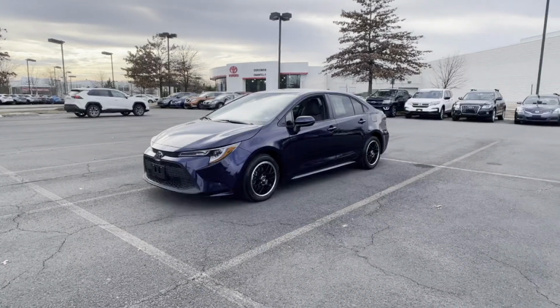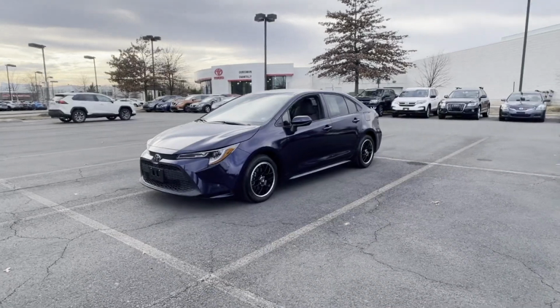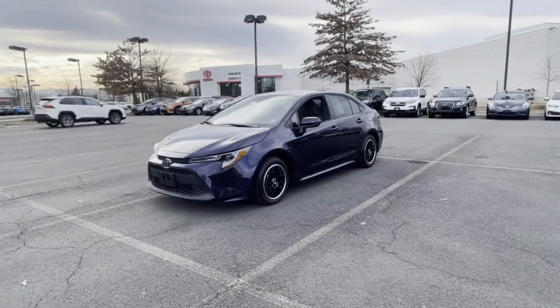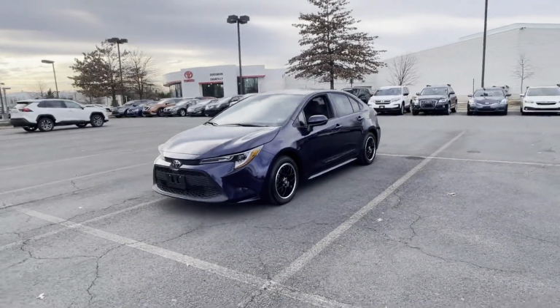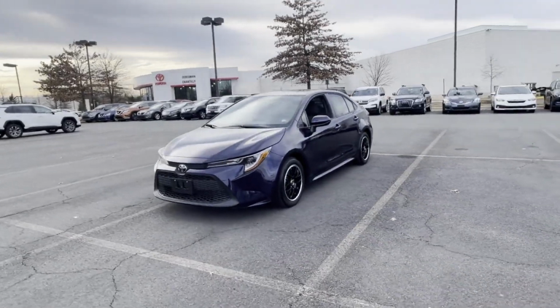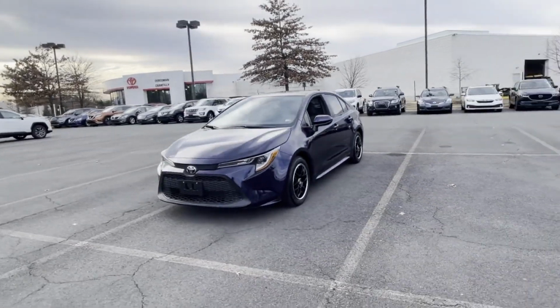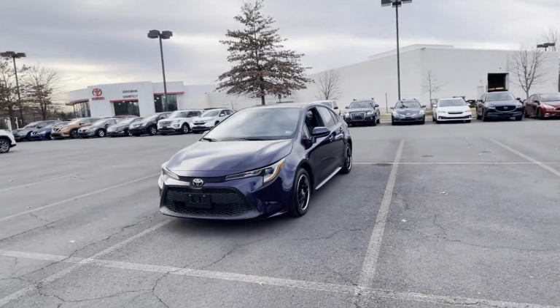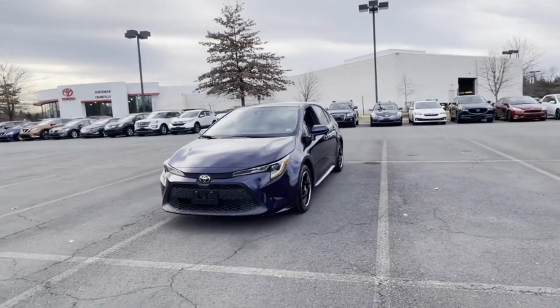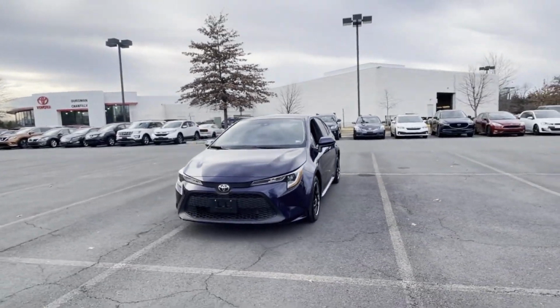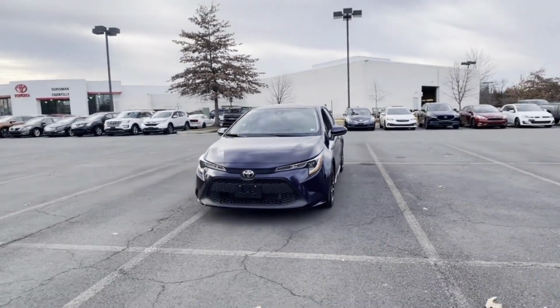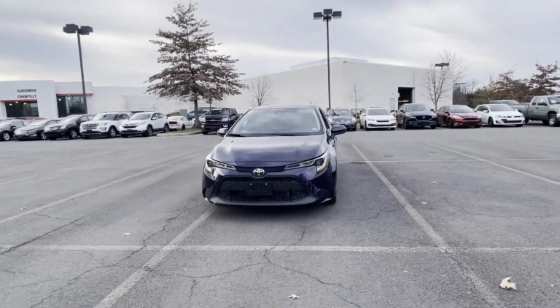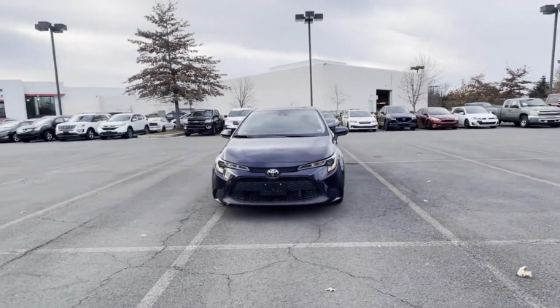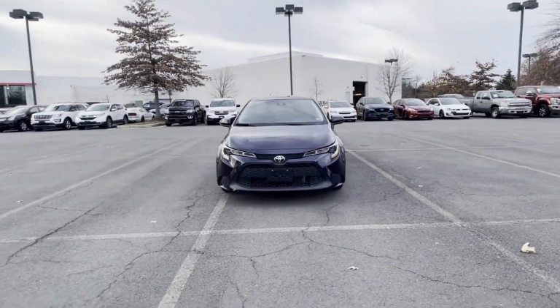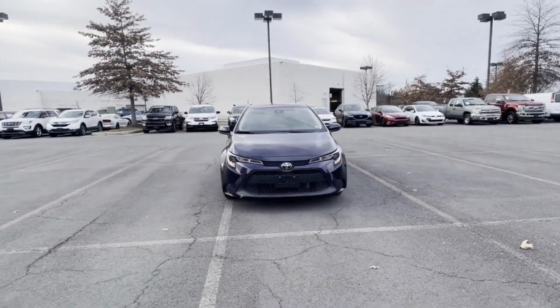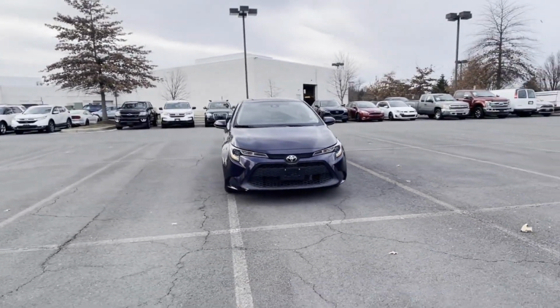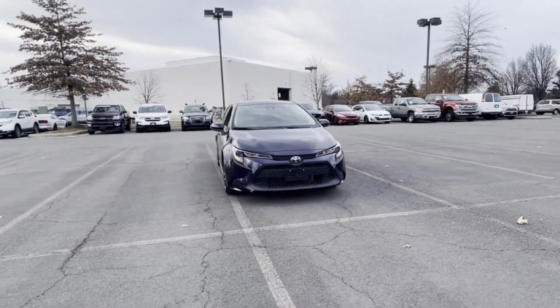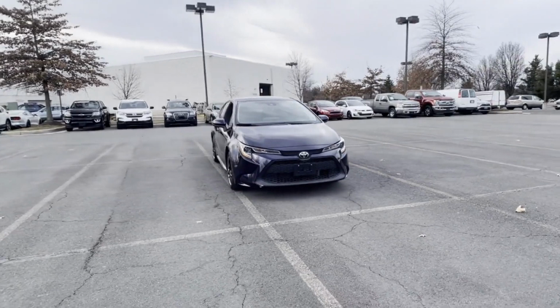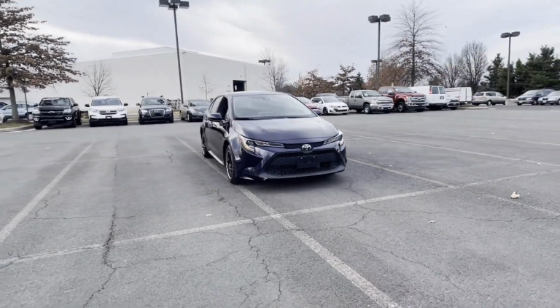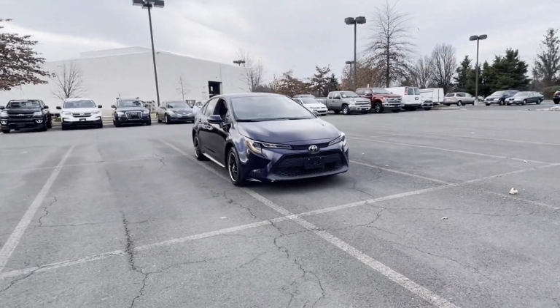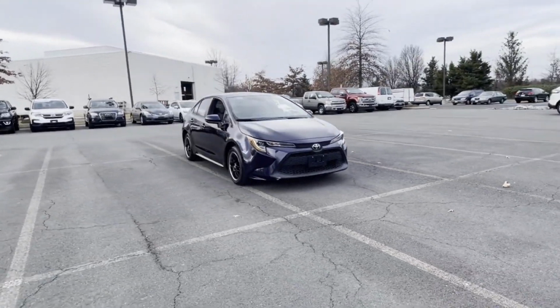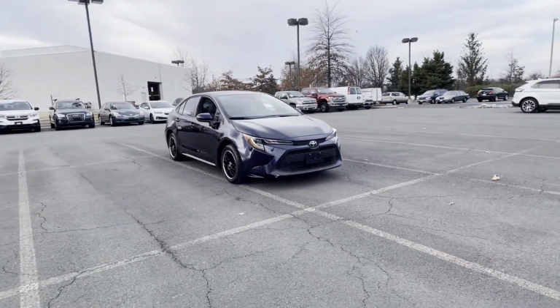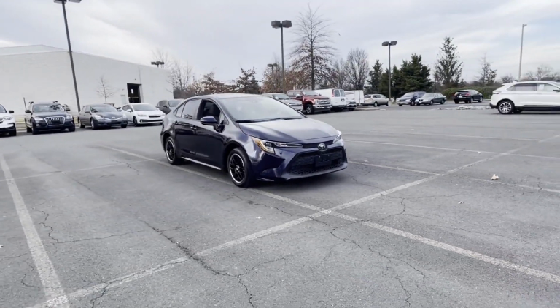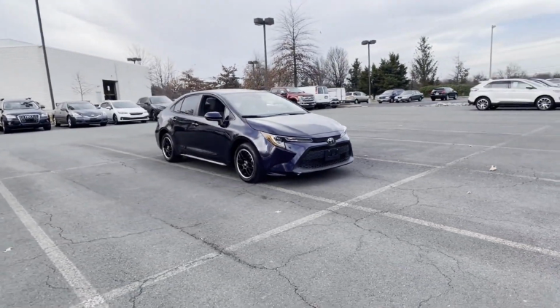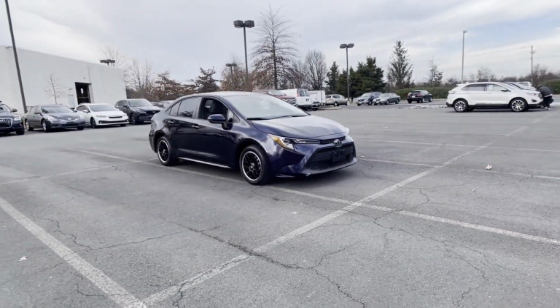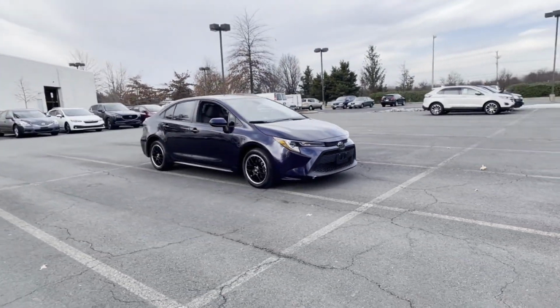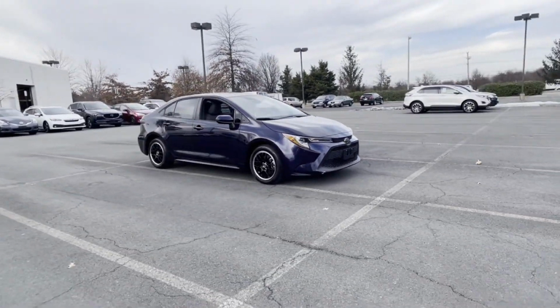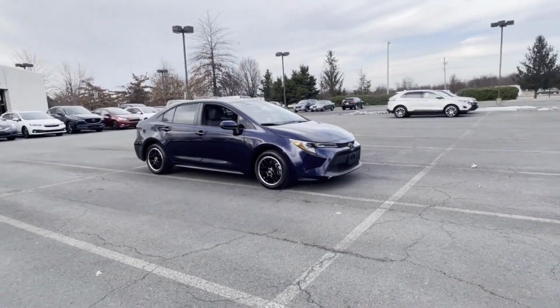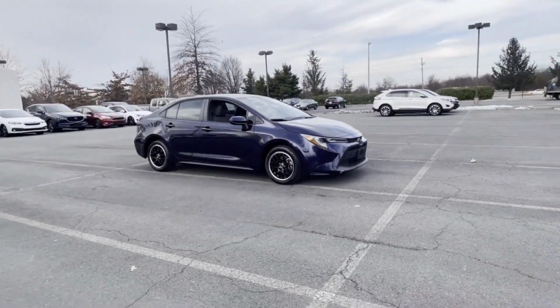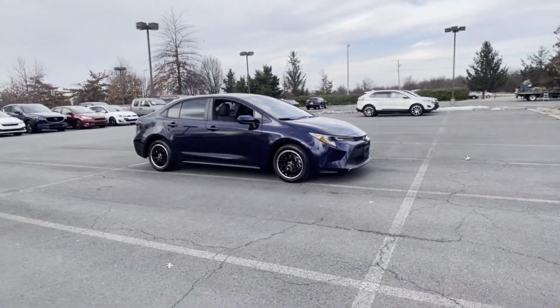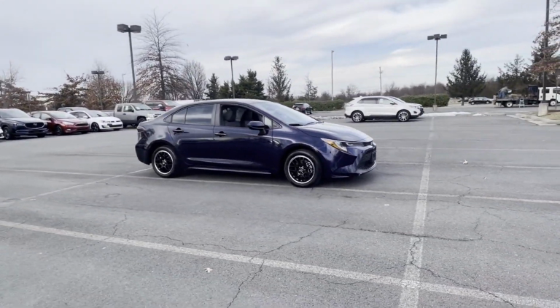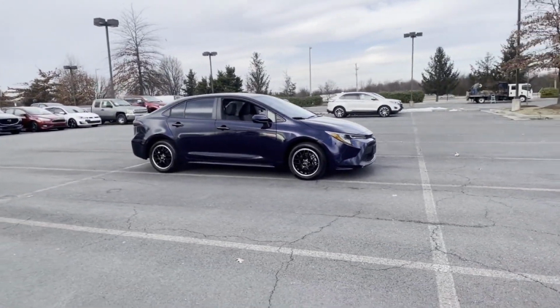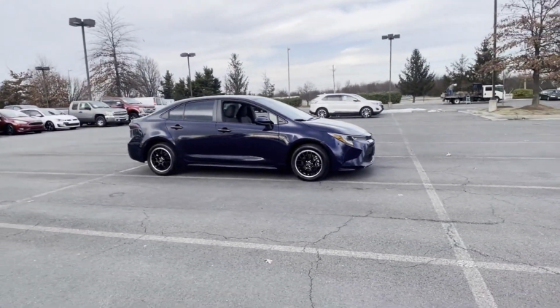2020 Toyota Corolla with less than 22,000 miles on the odometer. This sedan combines safety and comfort with style and performance.